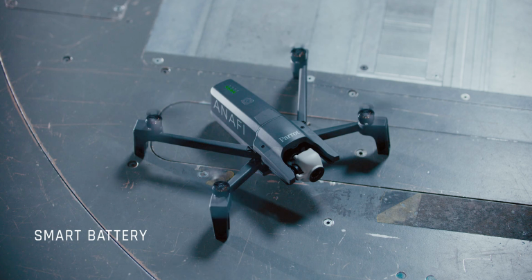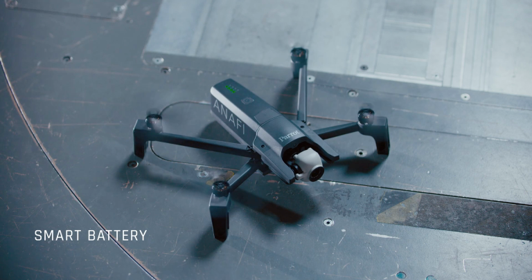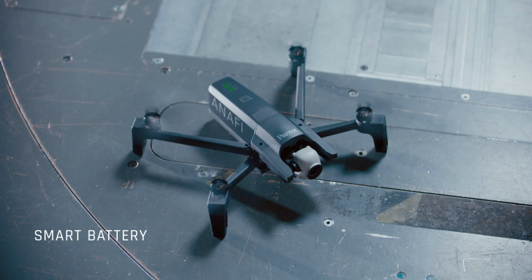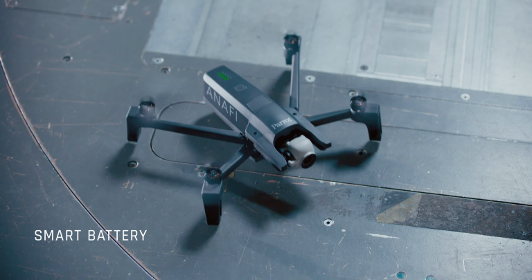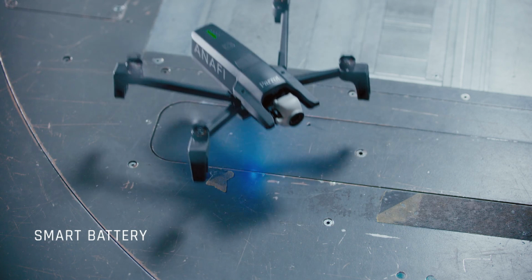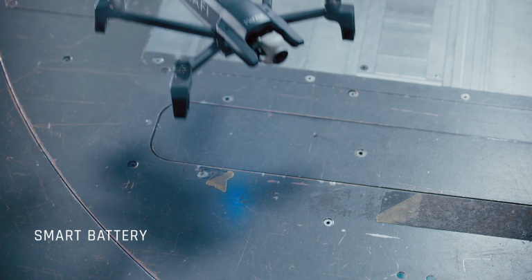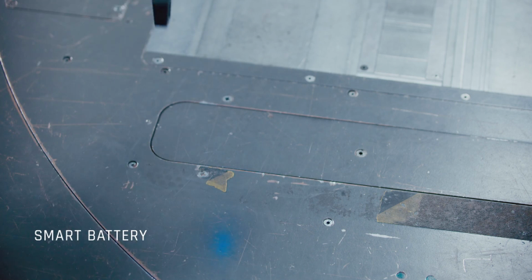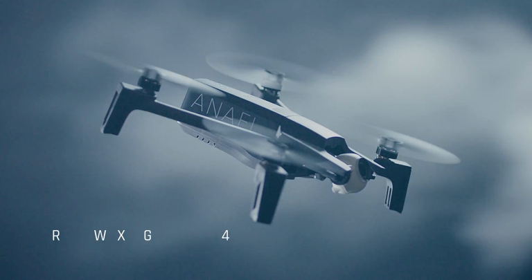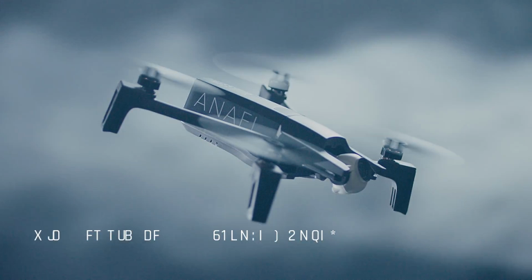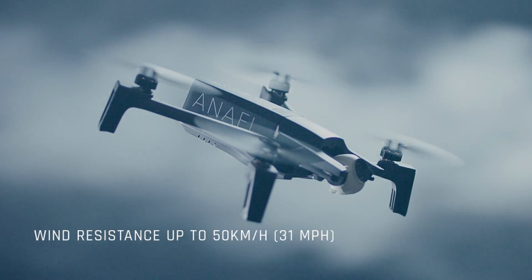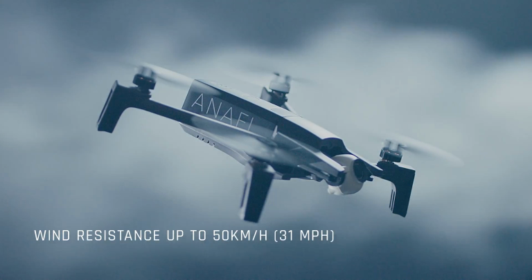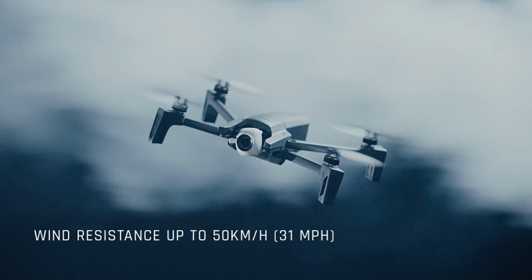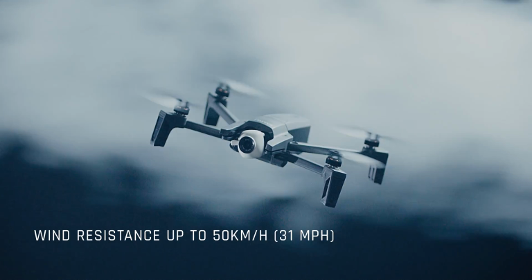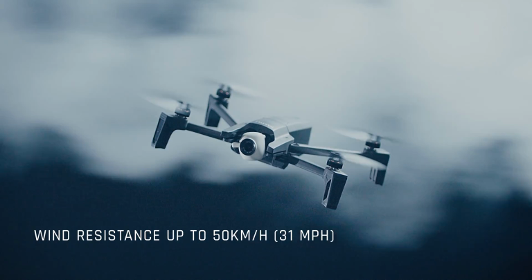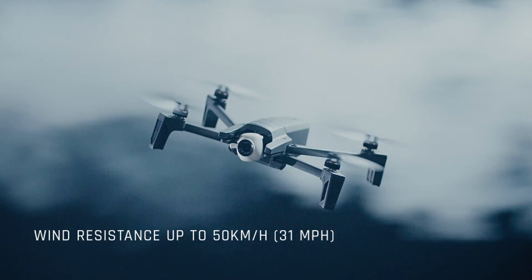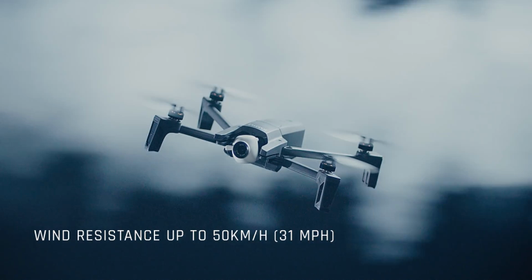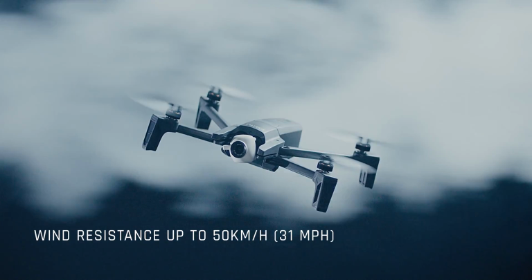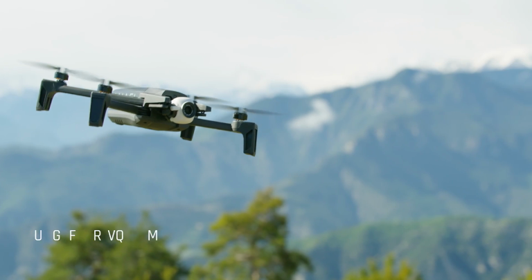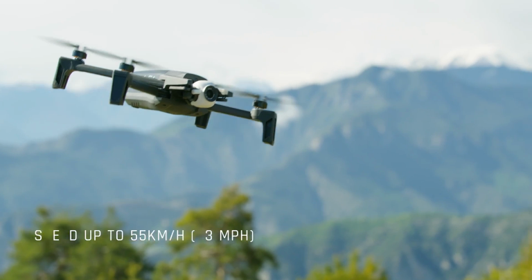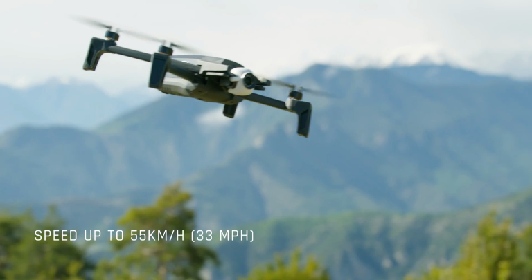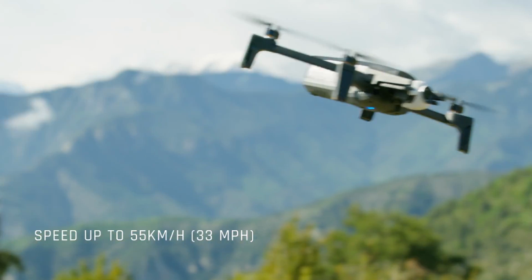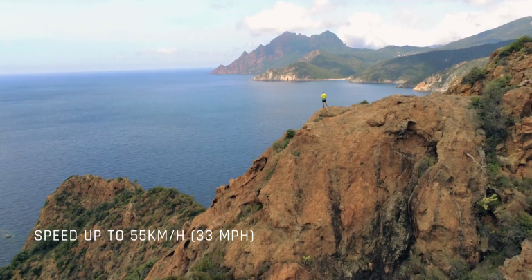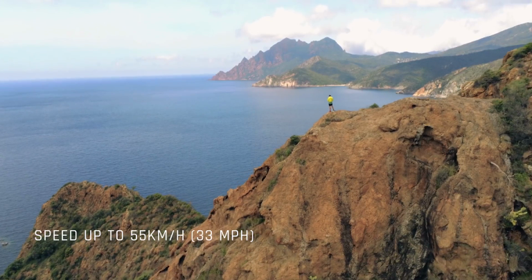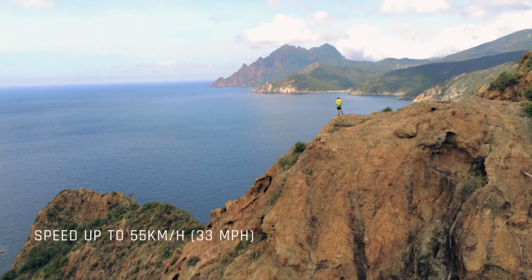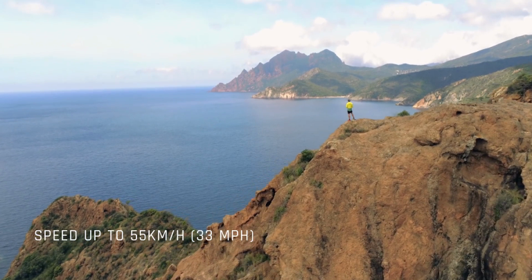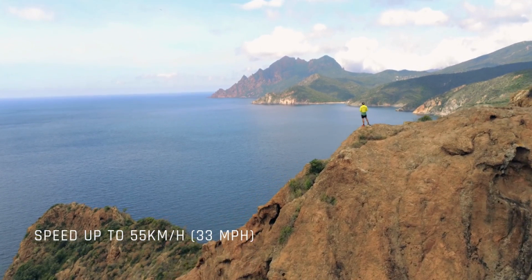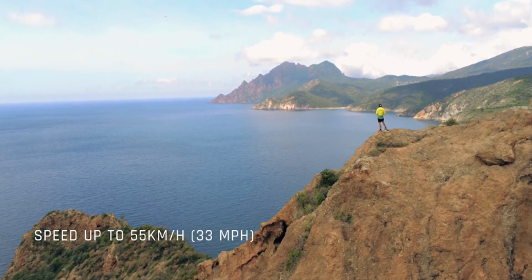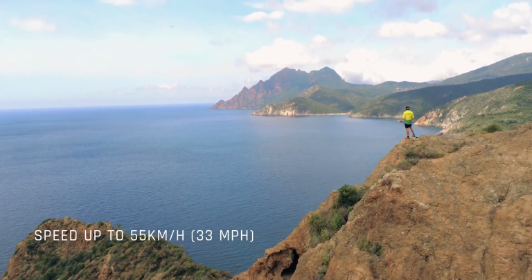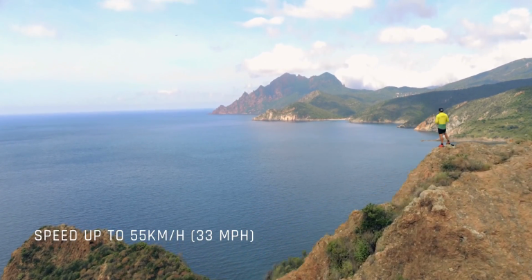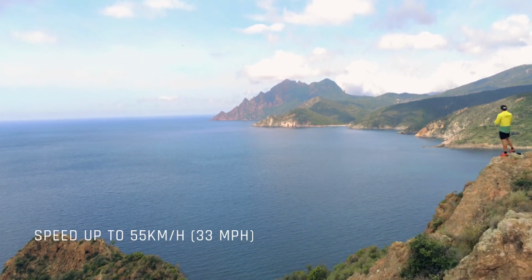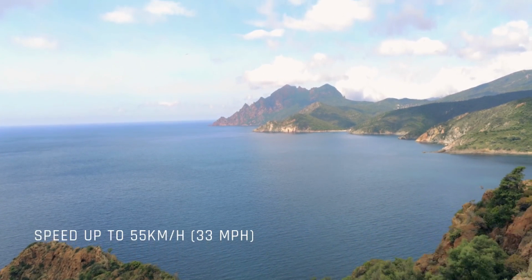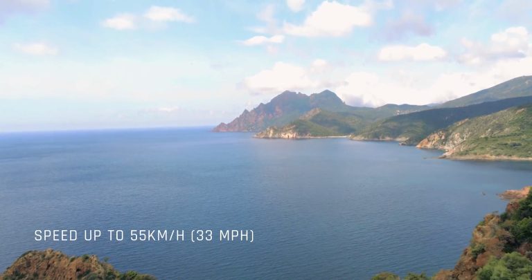Its agile frame resists winds up to 31 mph, and its powerful propulsion helps it reach impressive speeds up to 33 mph, without sacrificing high image quality or losing stability.